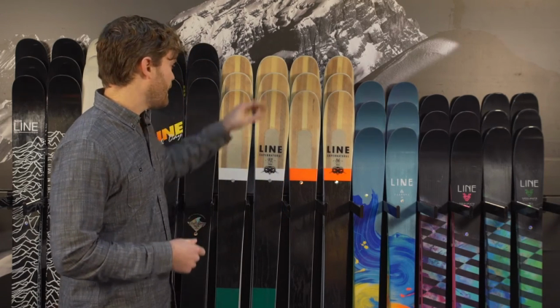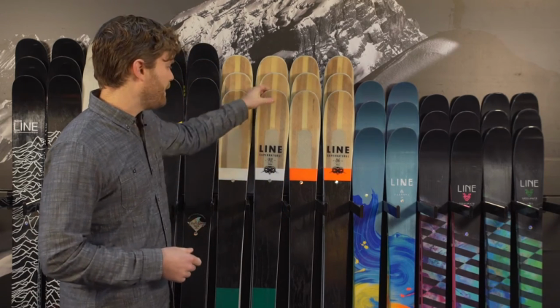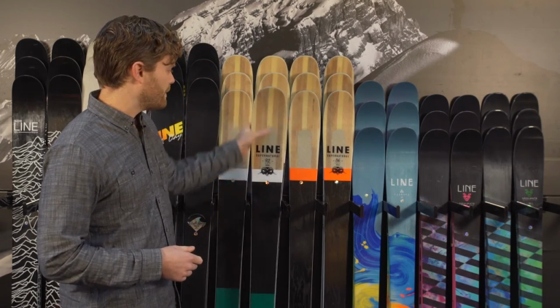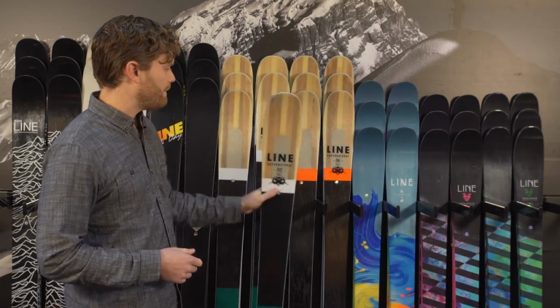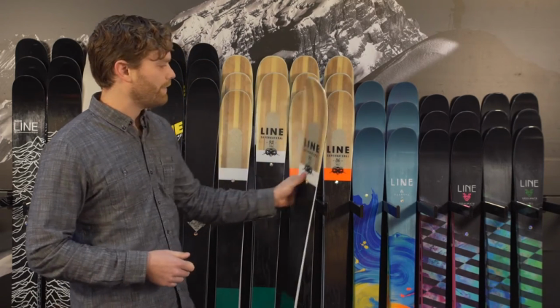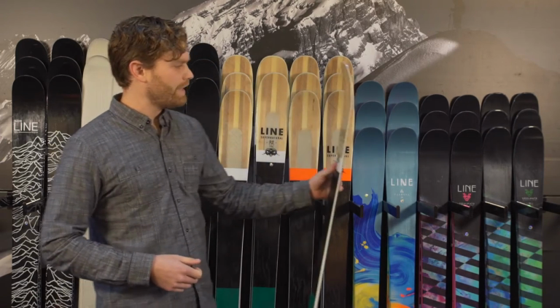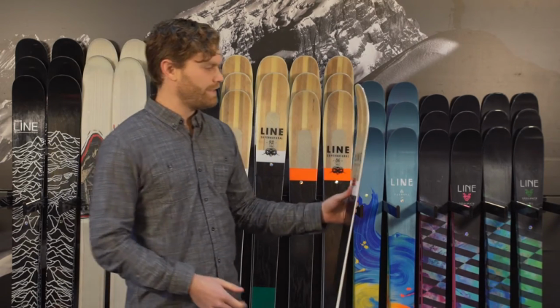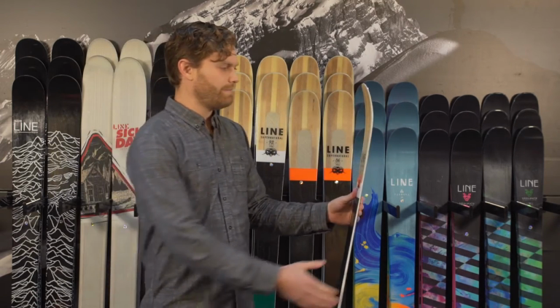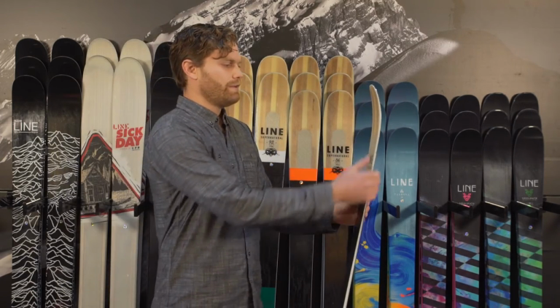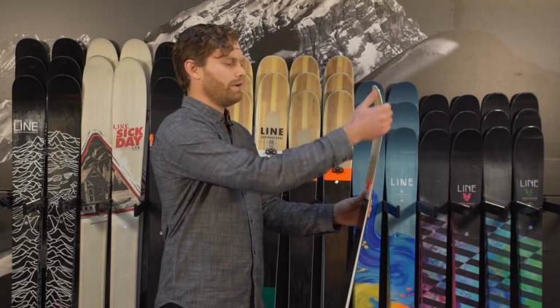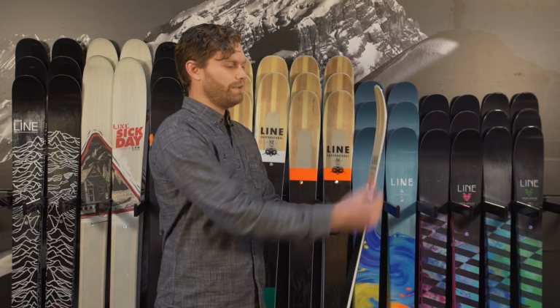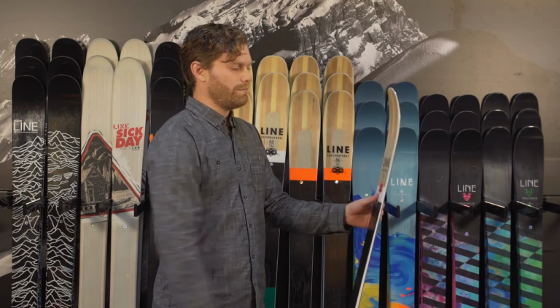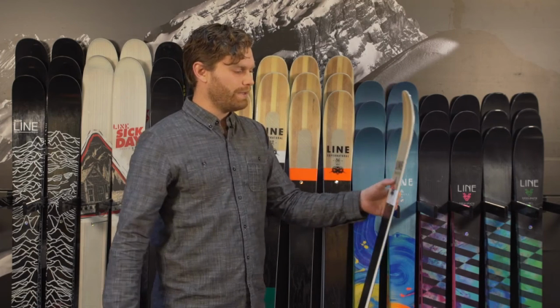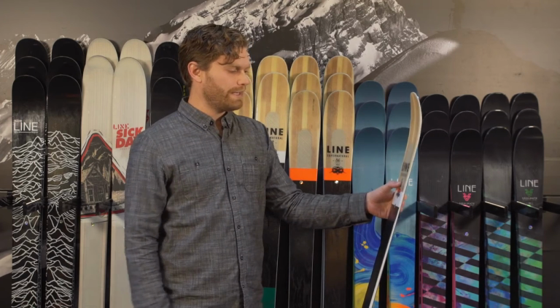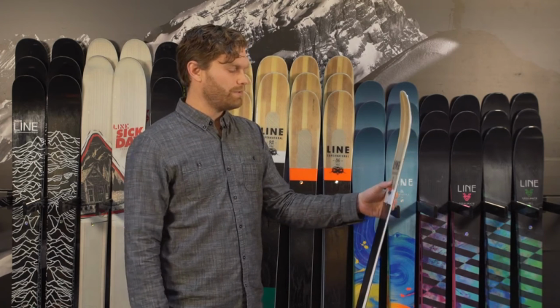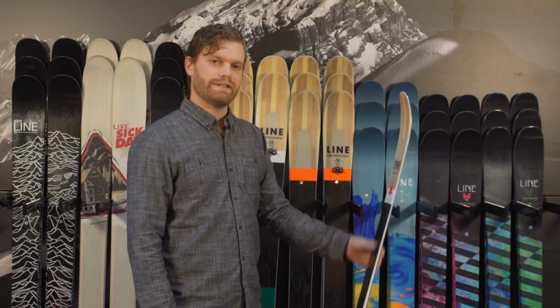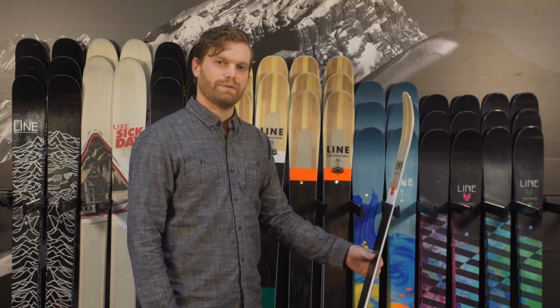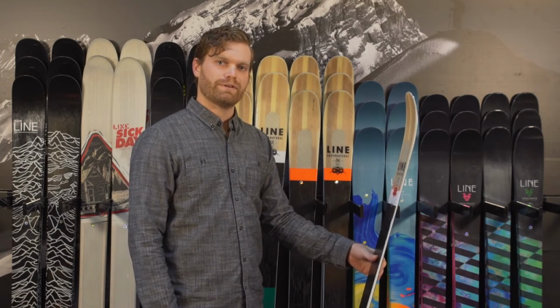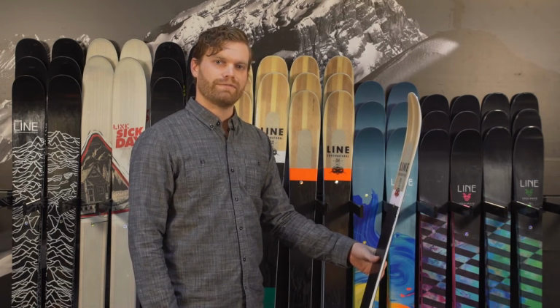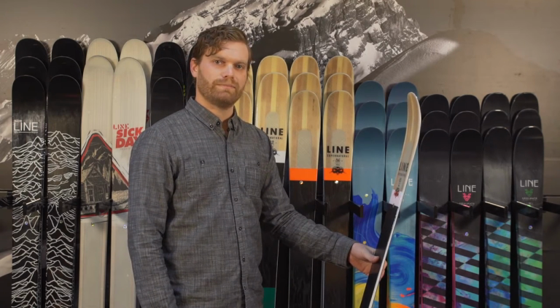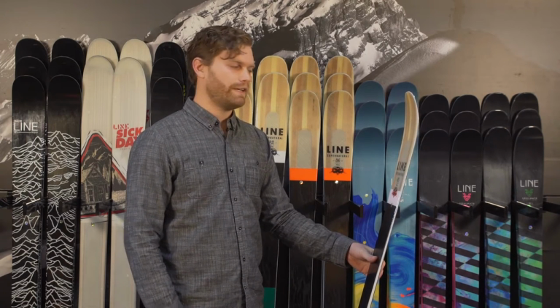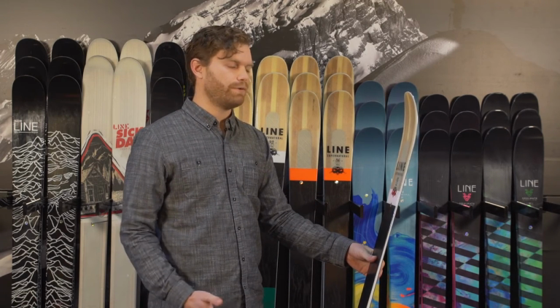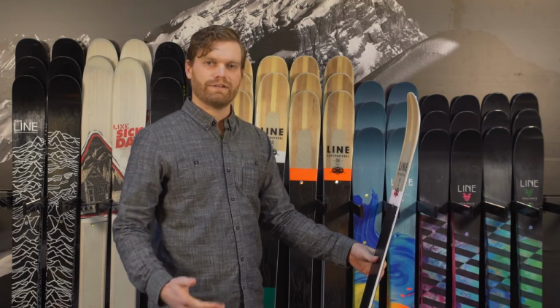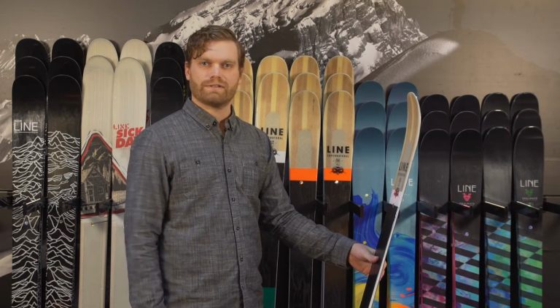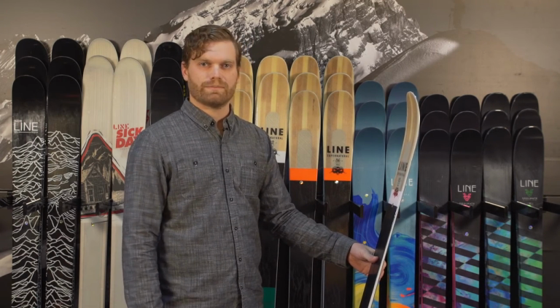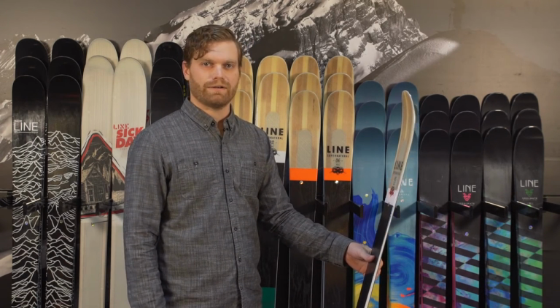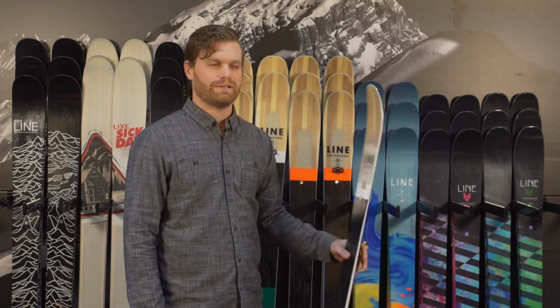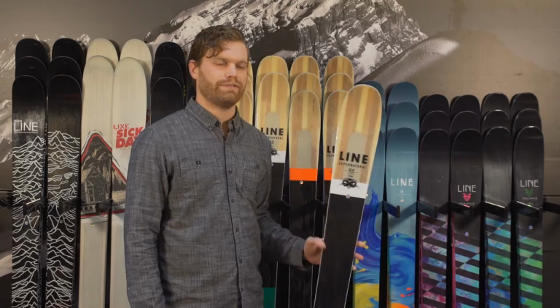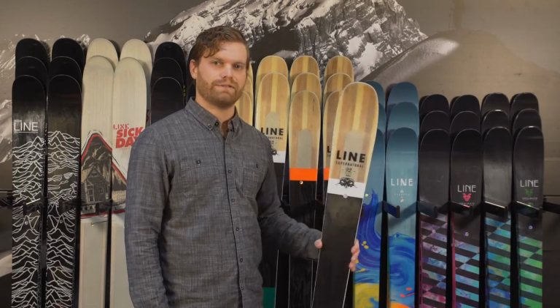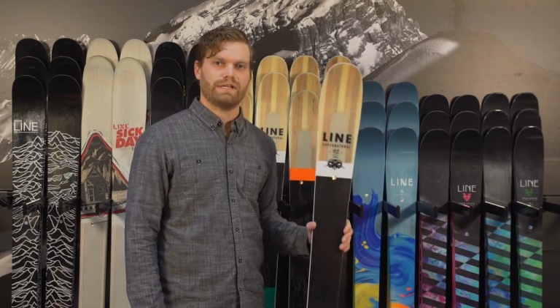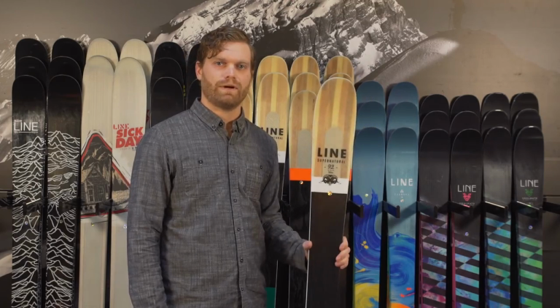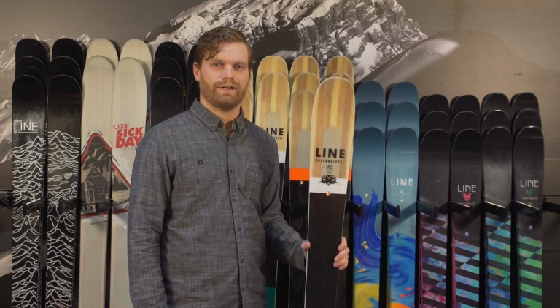They still have an early rise tip, so even though it might be only 92 or 86 millimeters underfoot, if you get four, five, or six inches of powder, this is definitely still the ski that you want to be on.